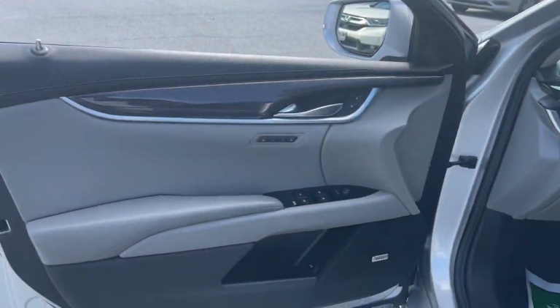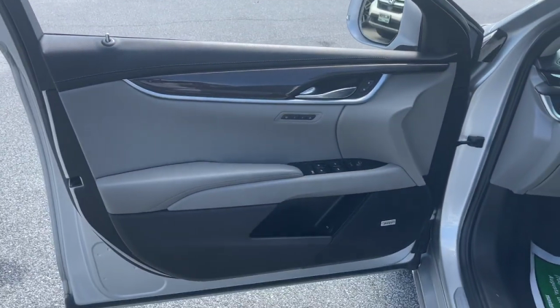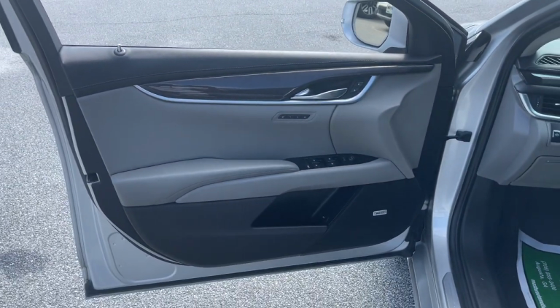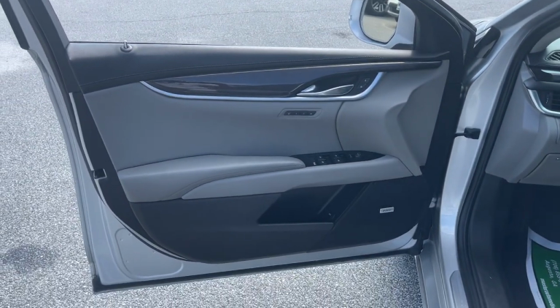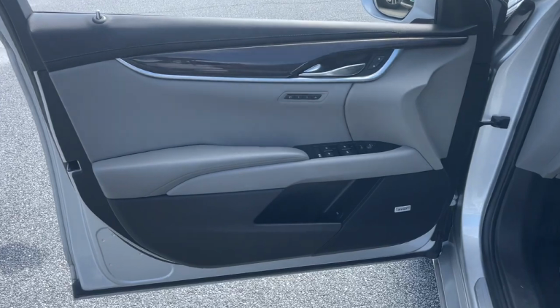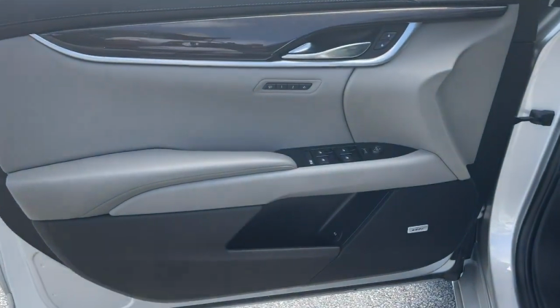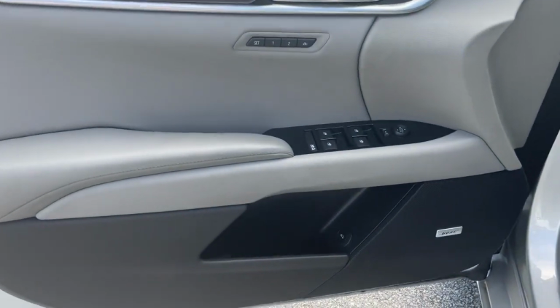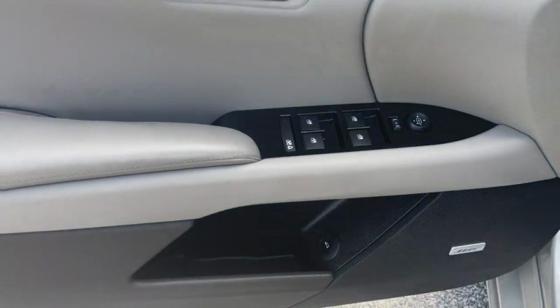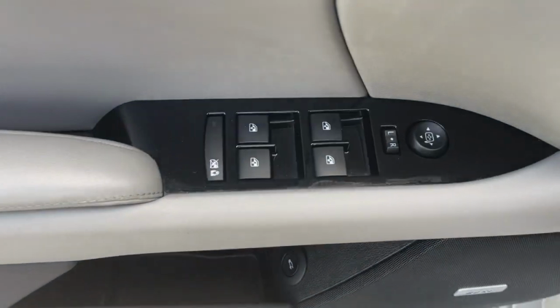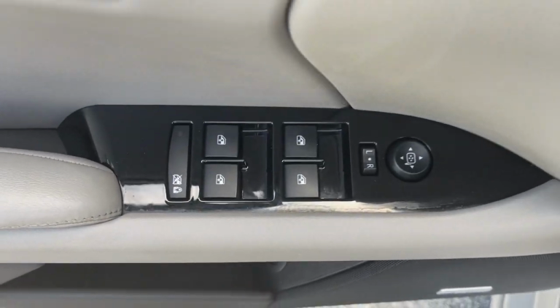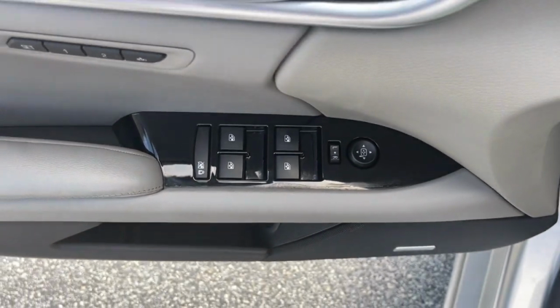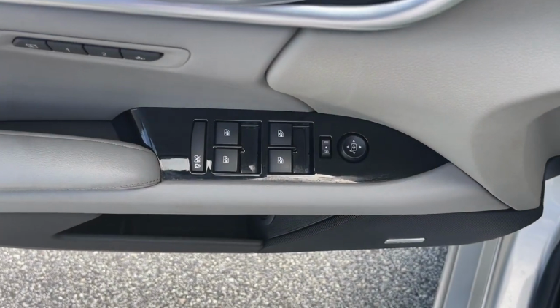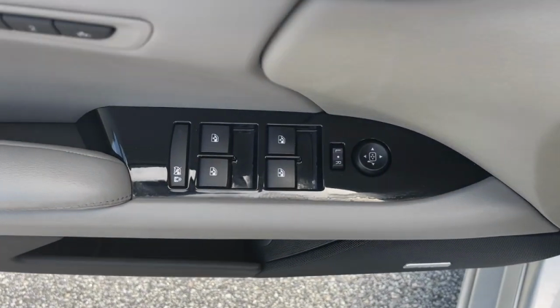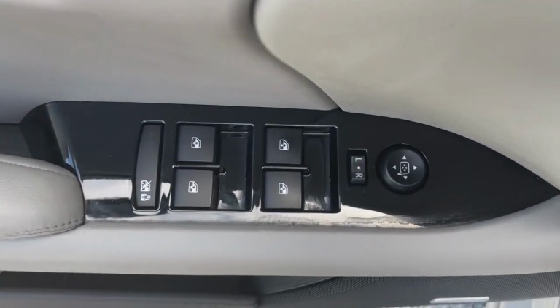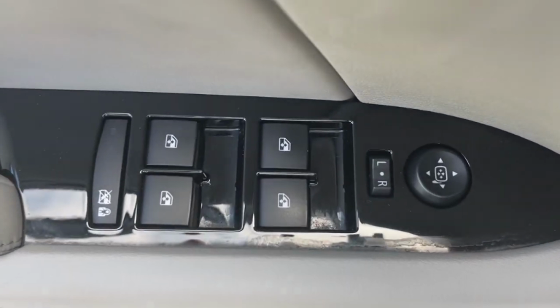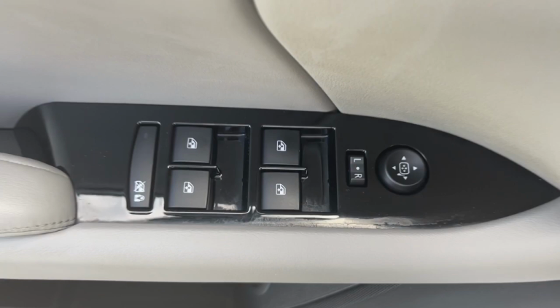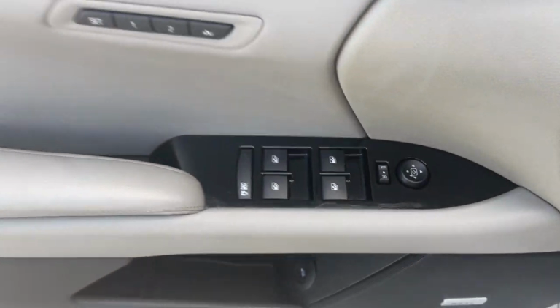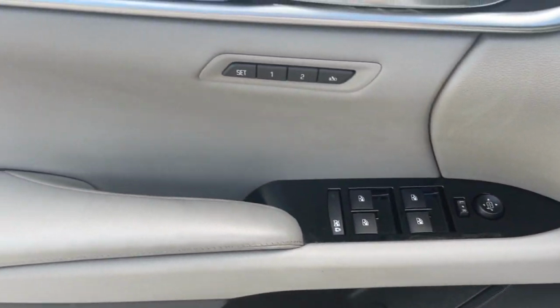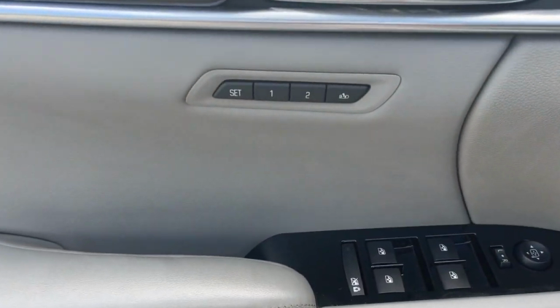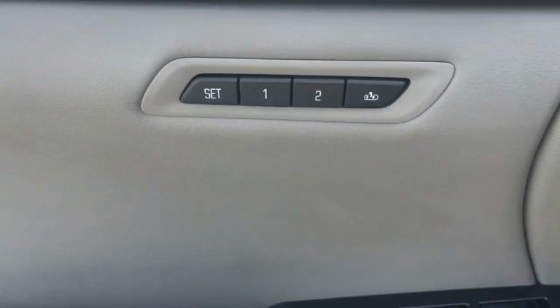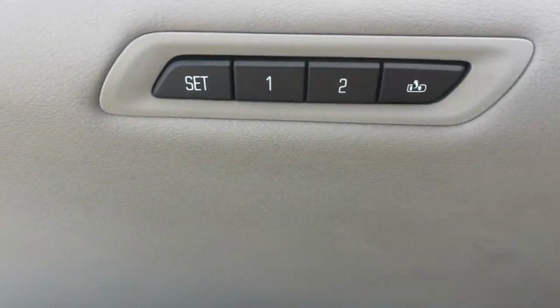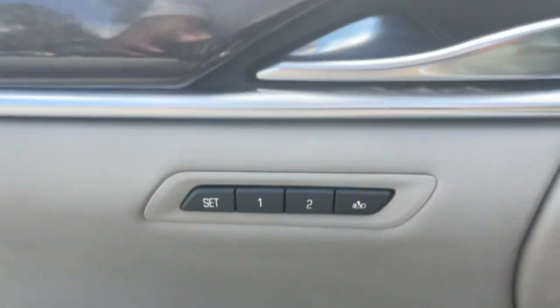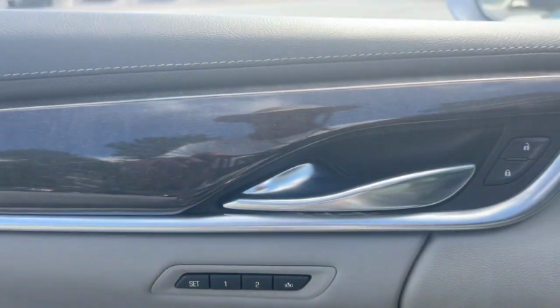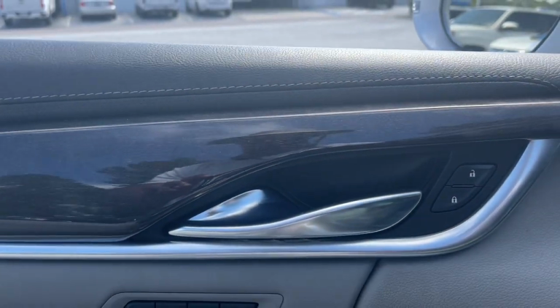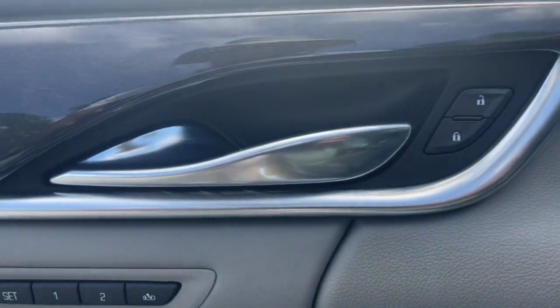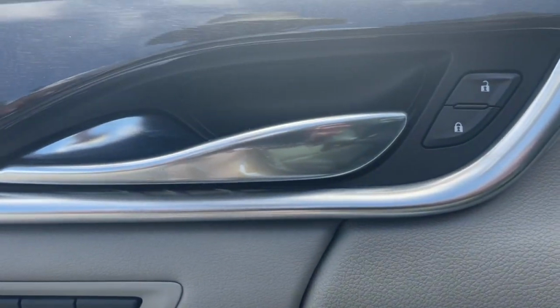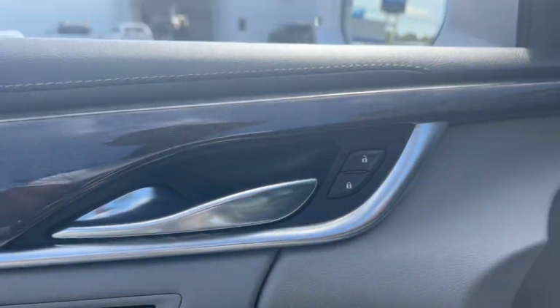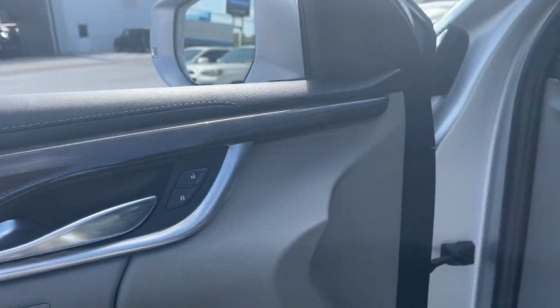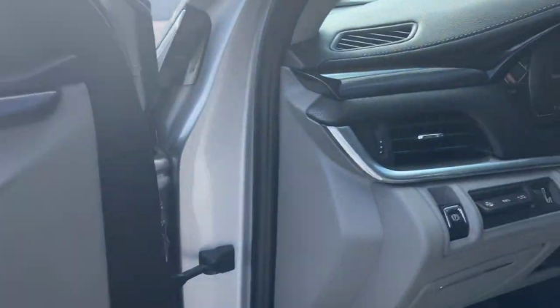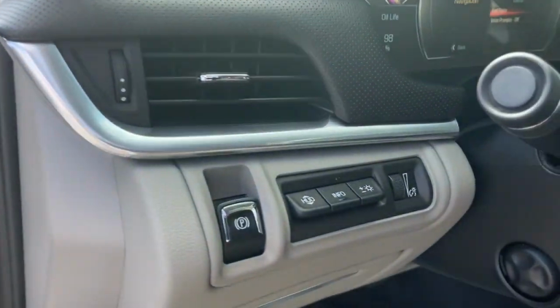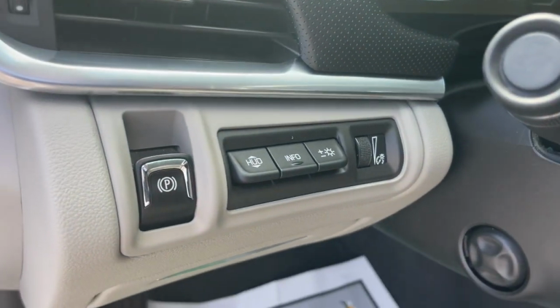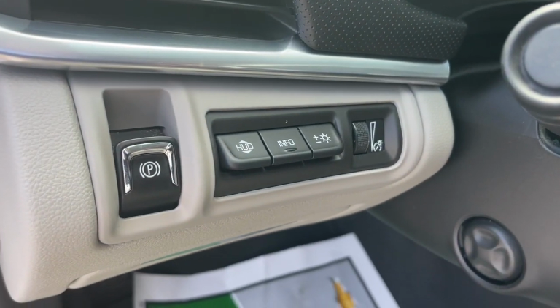Keyless entry, navigation system, sunroof/moonroof, power passenger seat, heated rear seat, lane-keeping assist, satellite radio, electronic stability control, dual-zone AC, multi-zone AC.